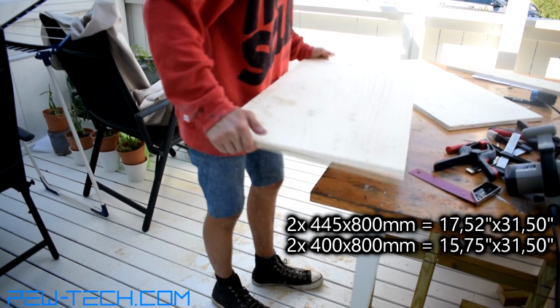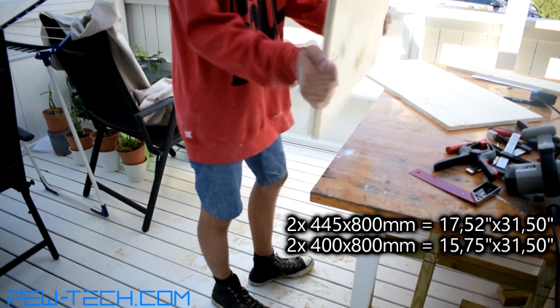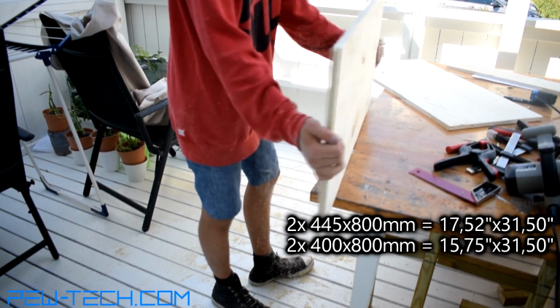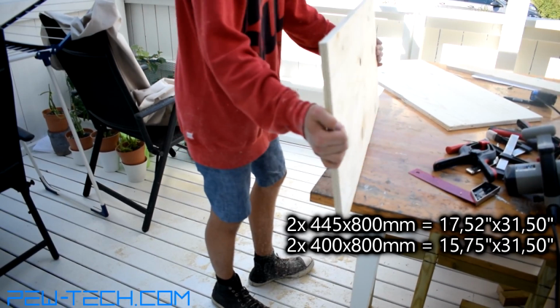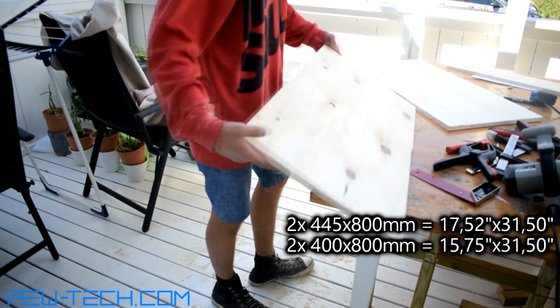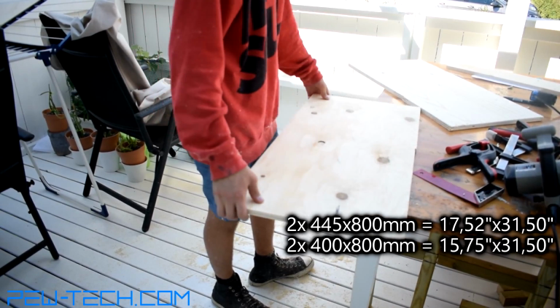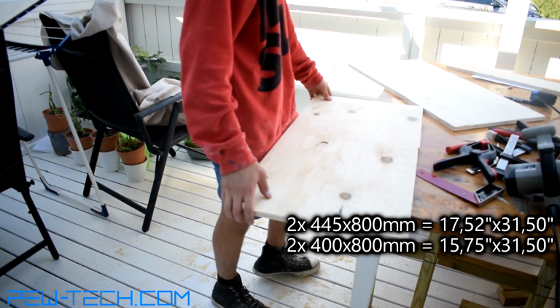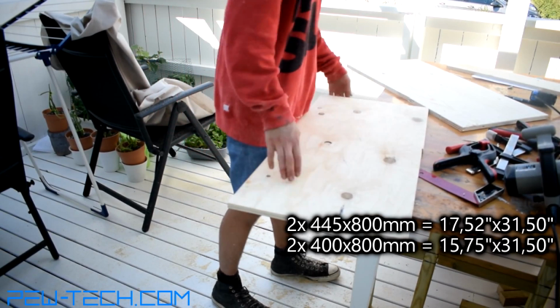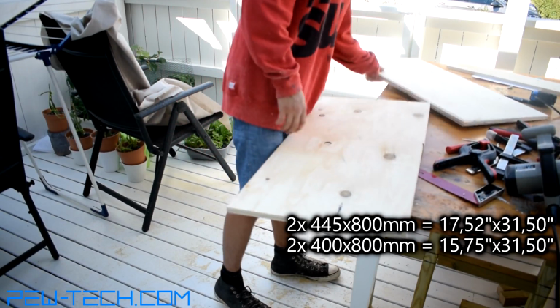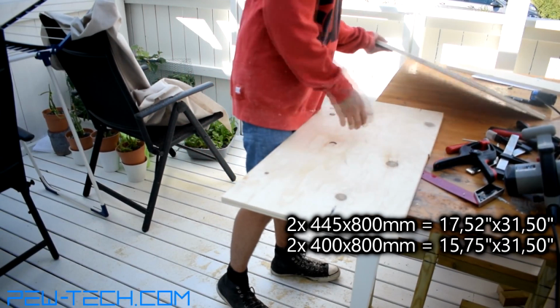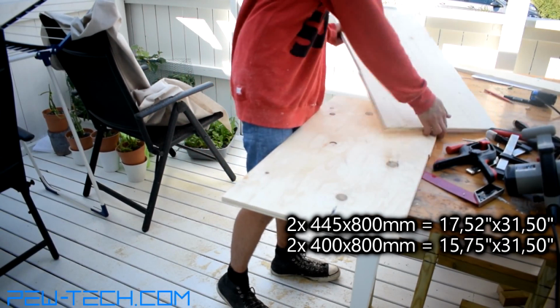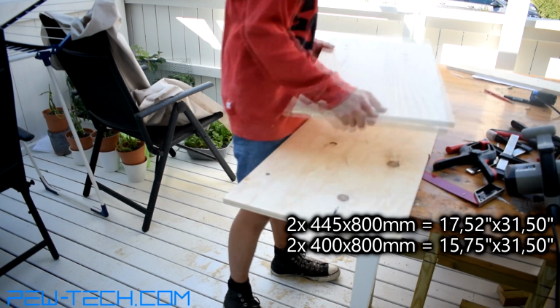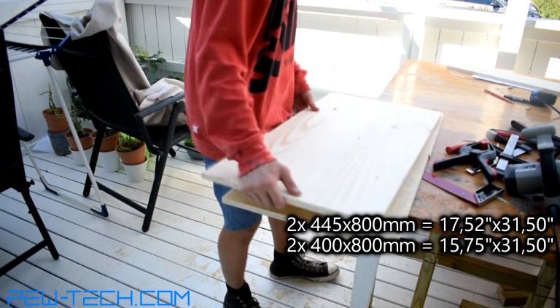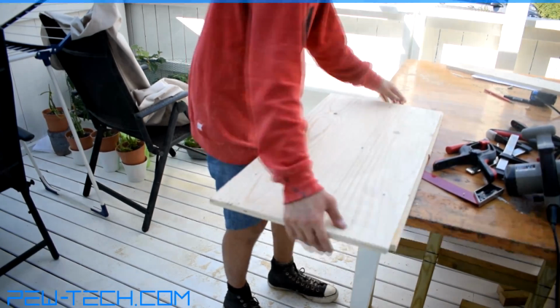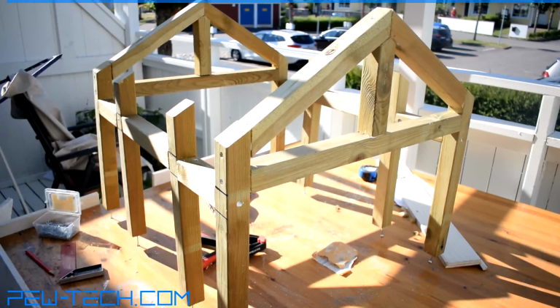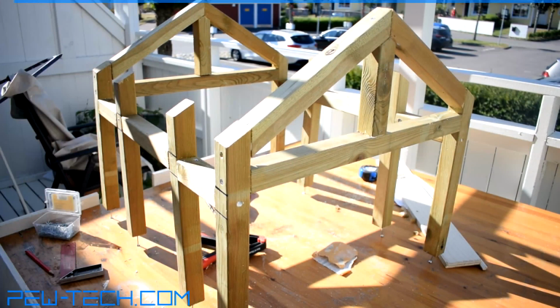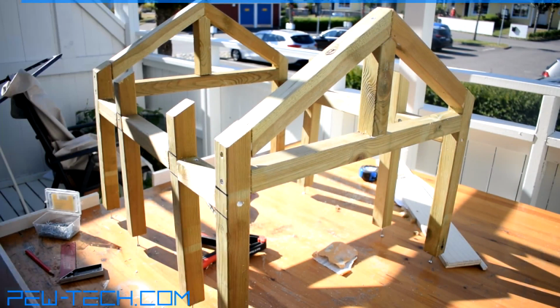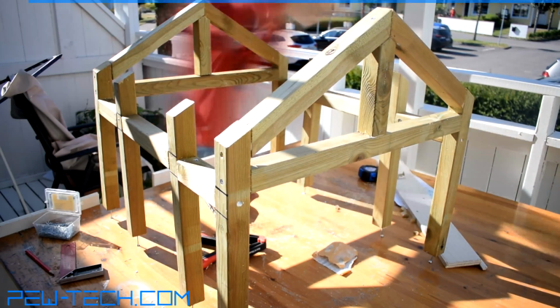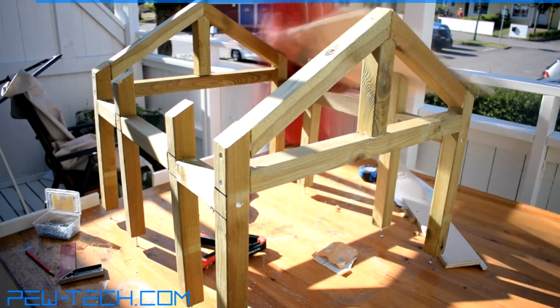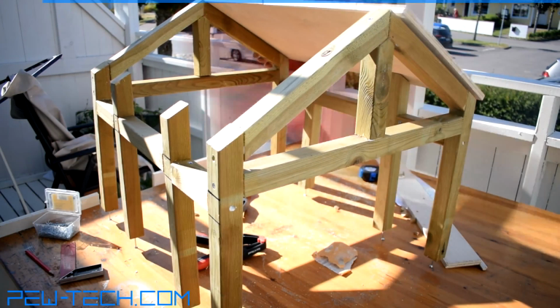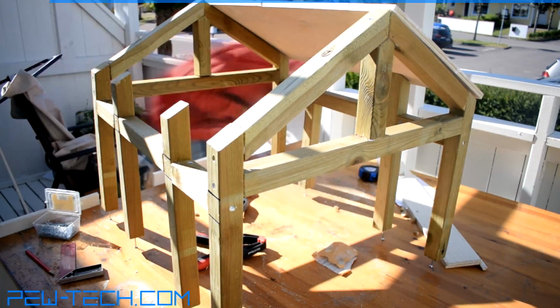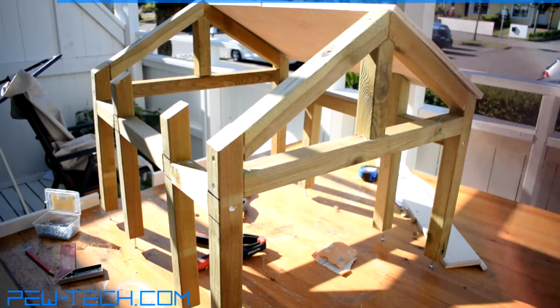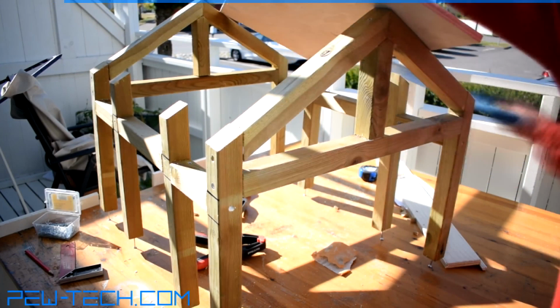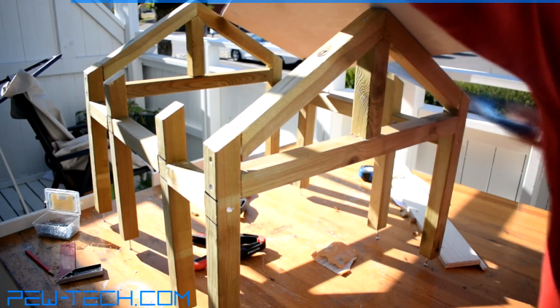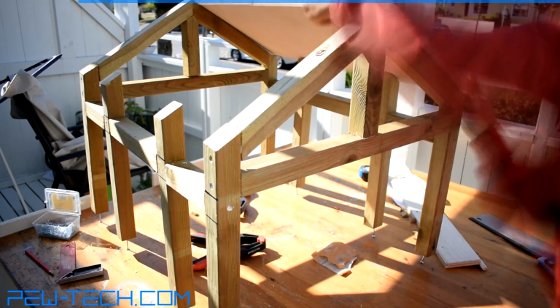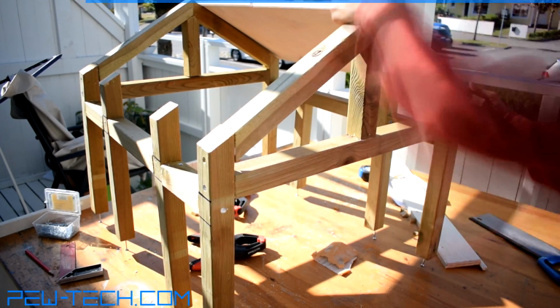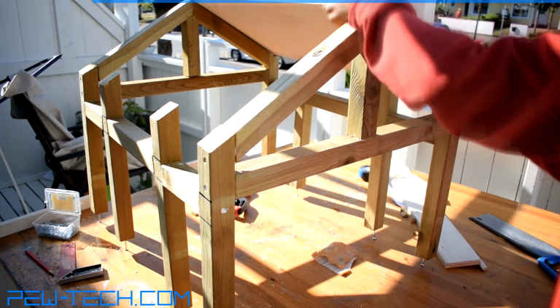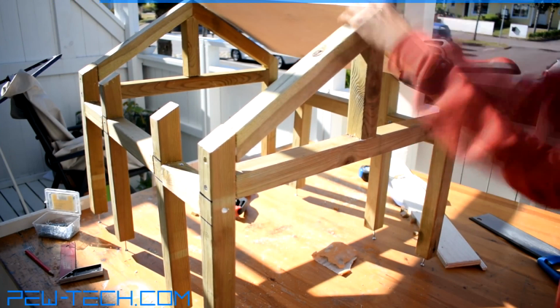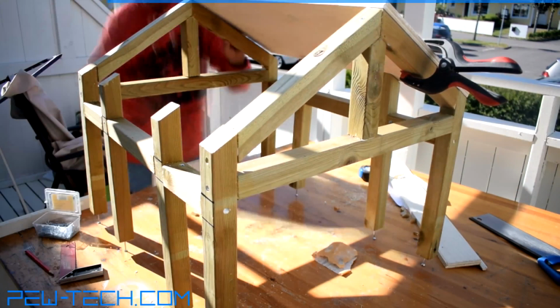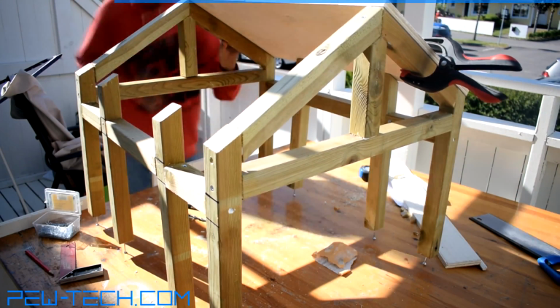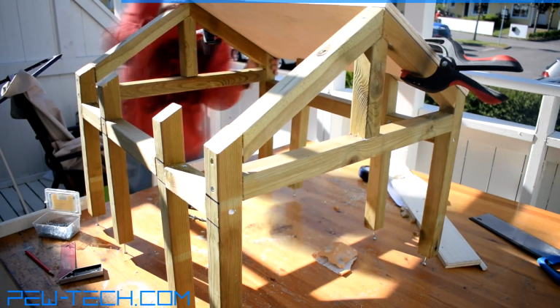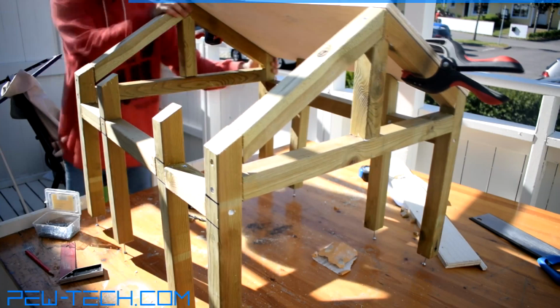After cleaning up the edges the plywood needed some paint. When it had dried, I clamped them to the frame, one after the other, and used nails to secure them.